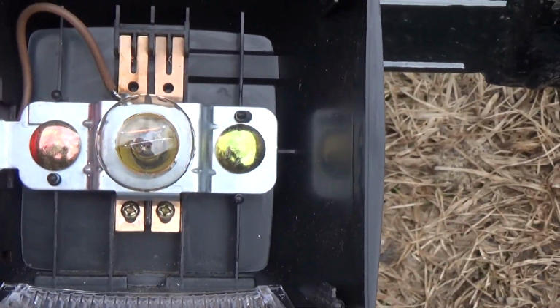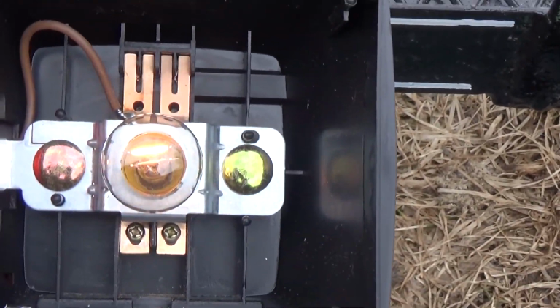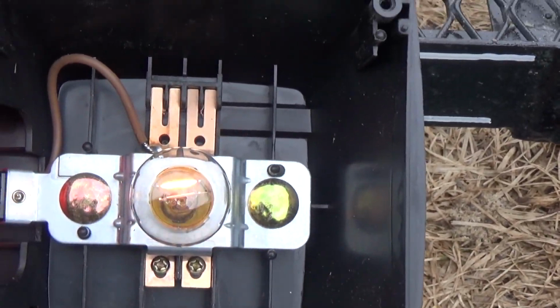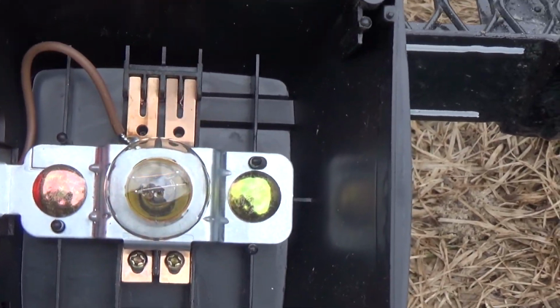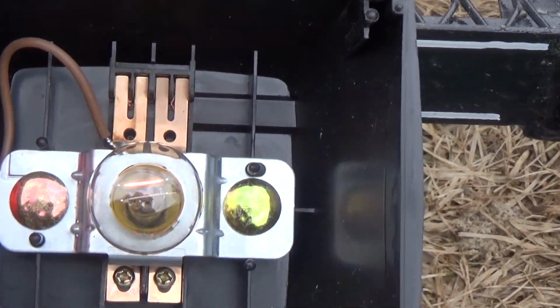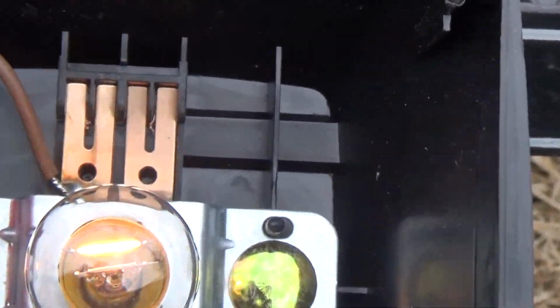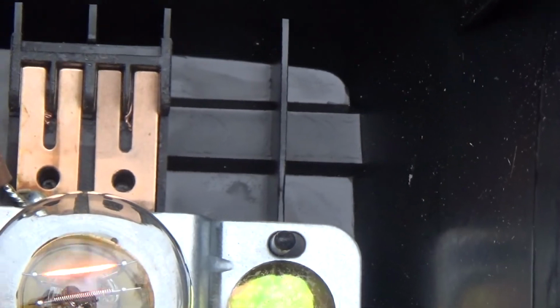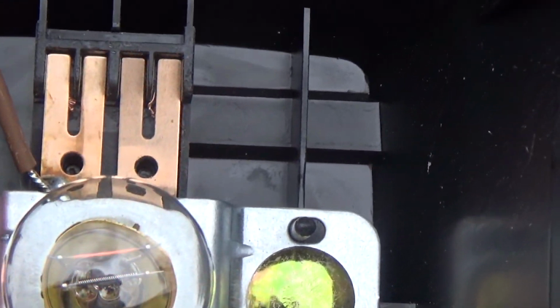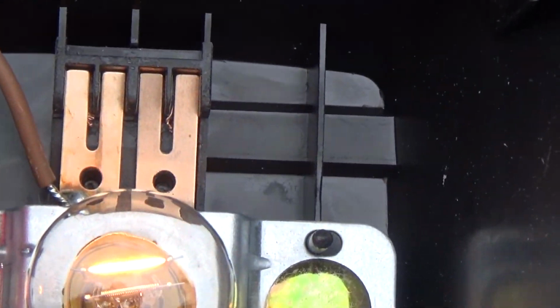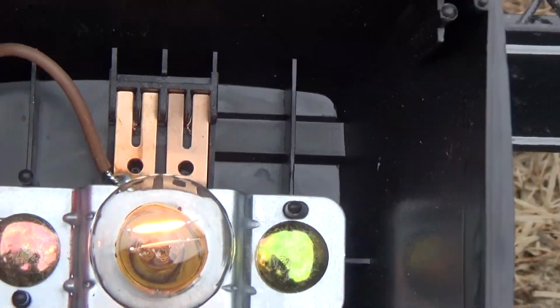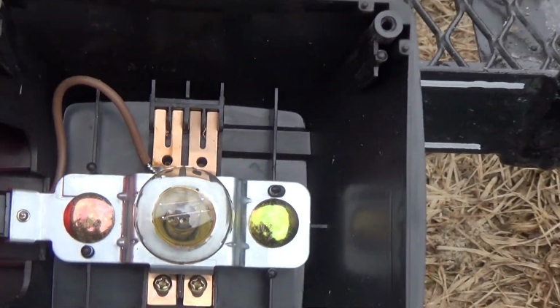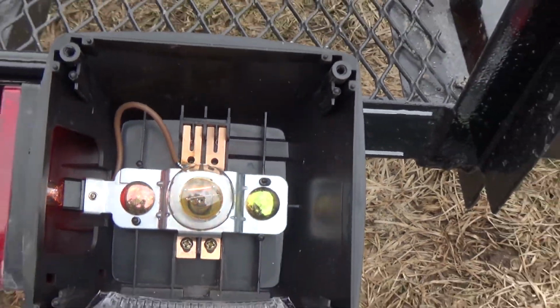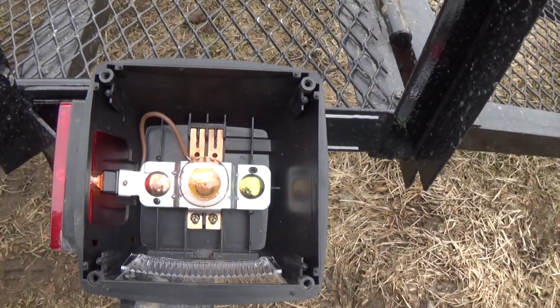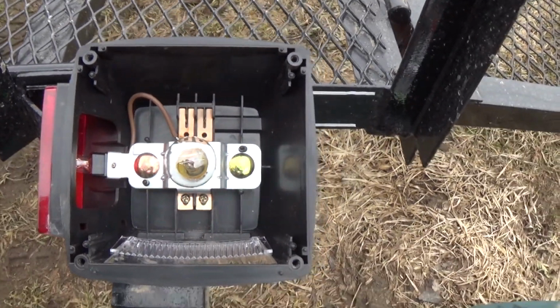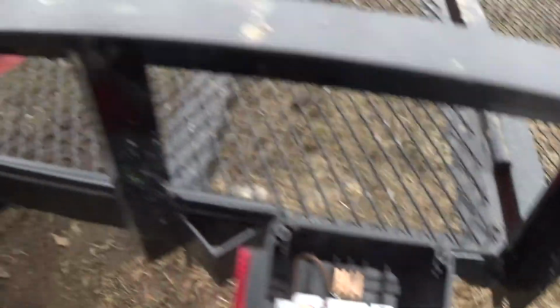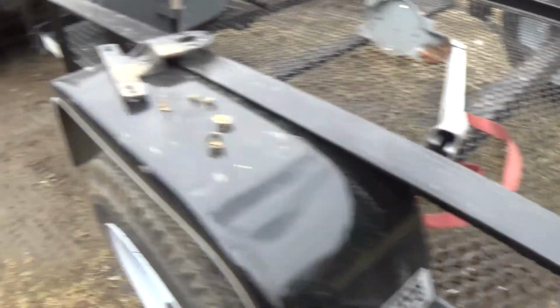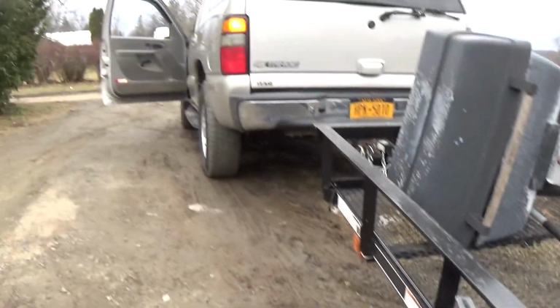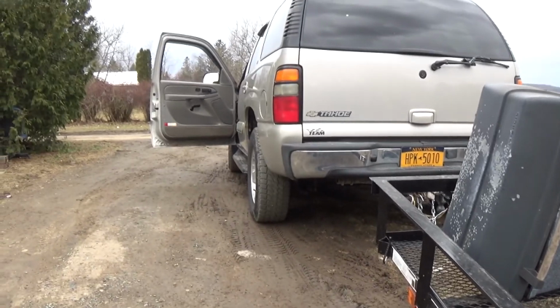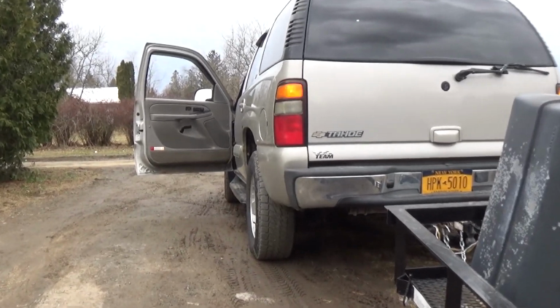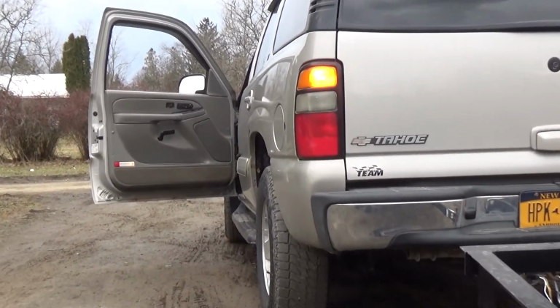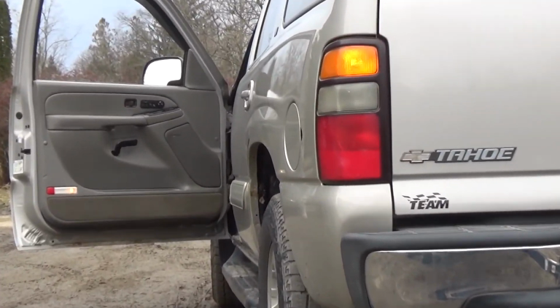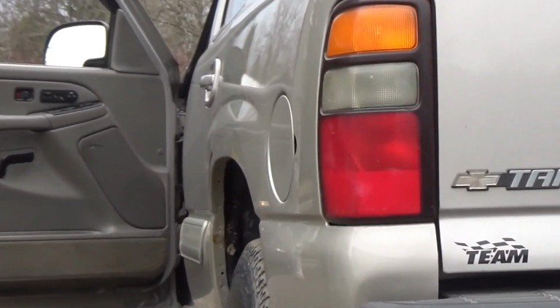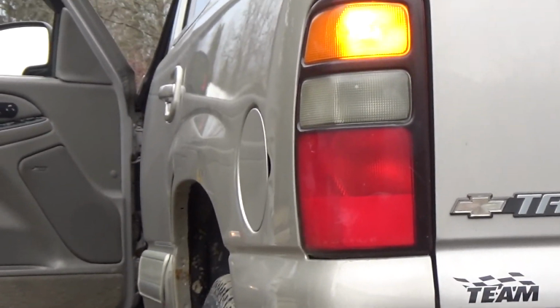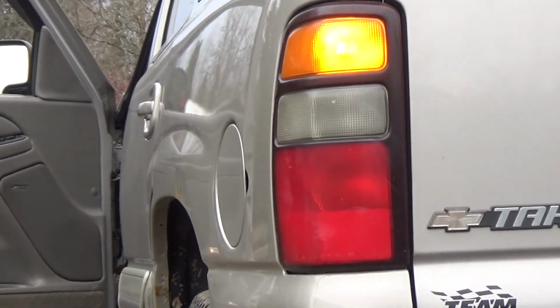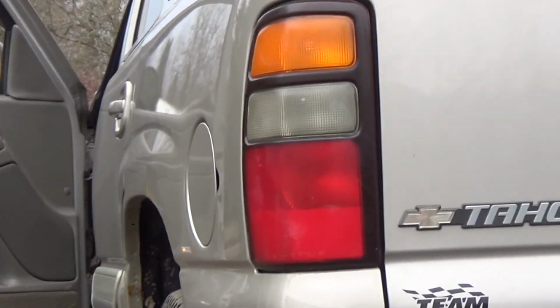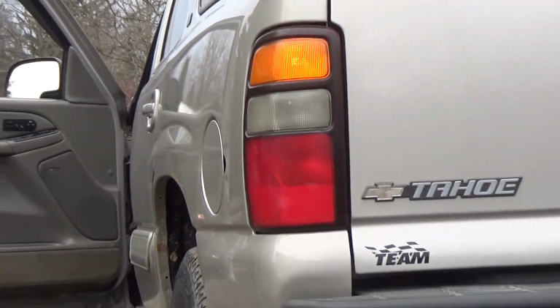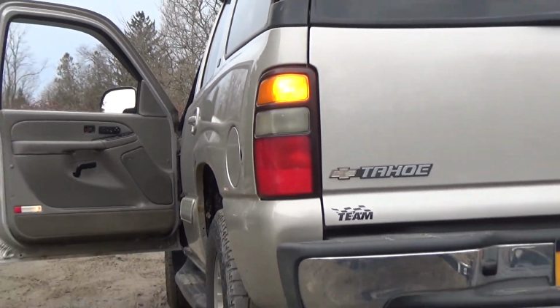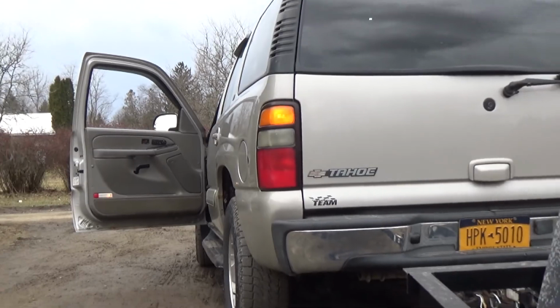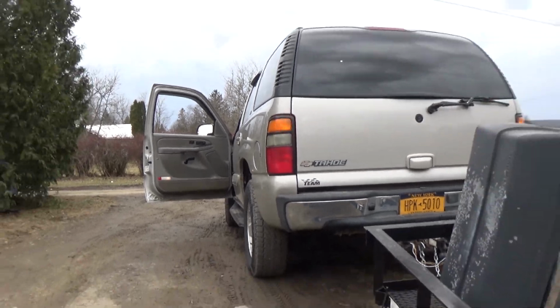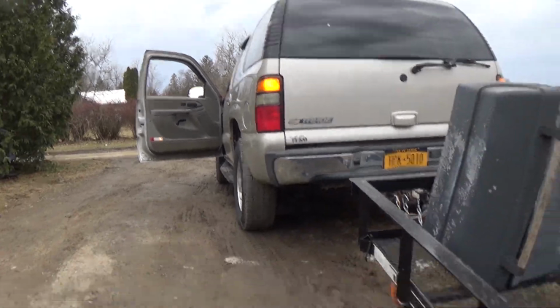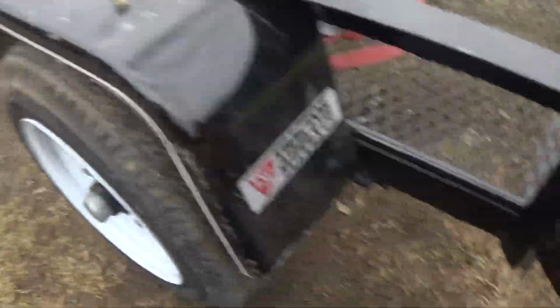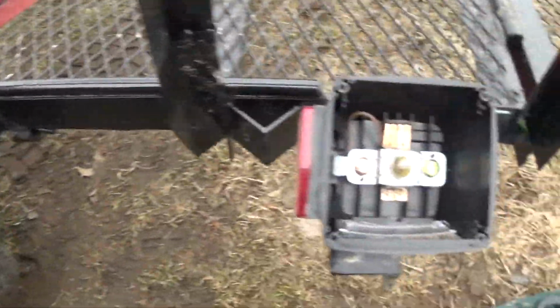And as you can see, the light is flashing there. Simply move that wire over to the next slot over, and presto — no more flashing with the parking lights.